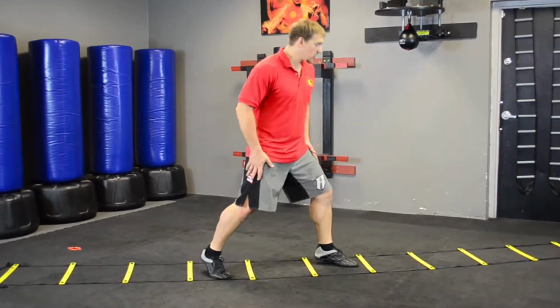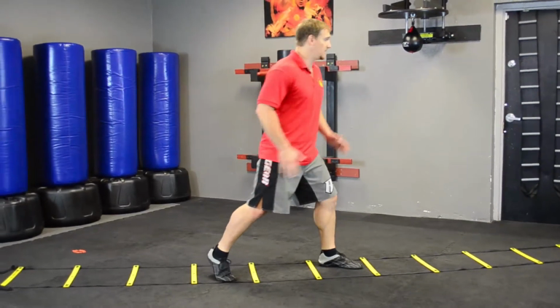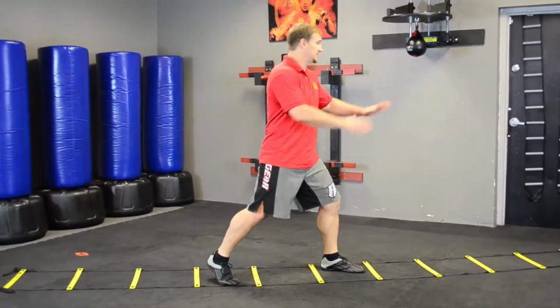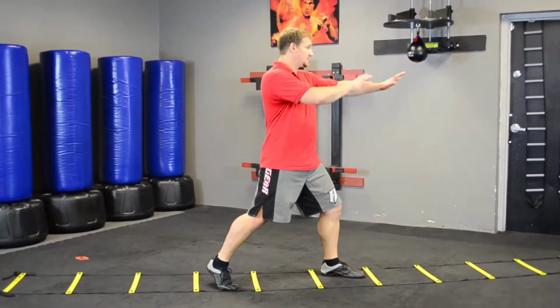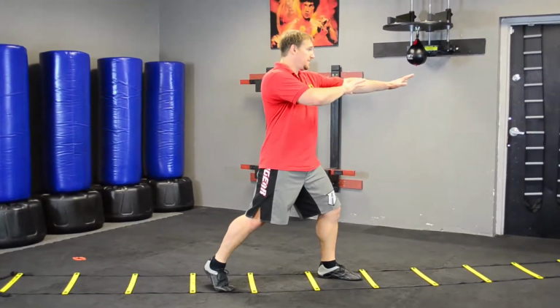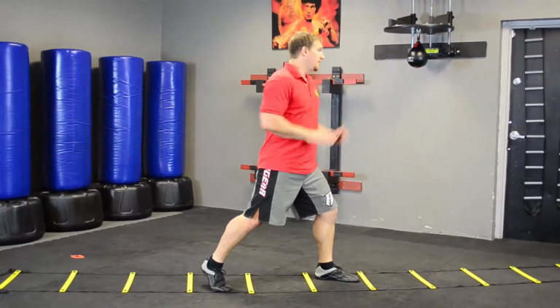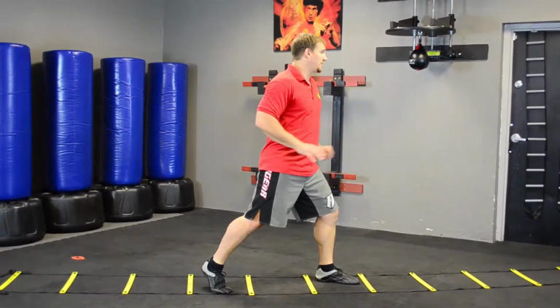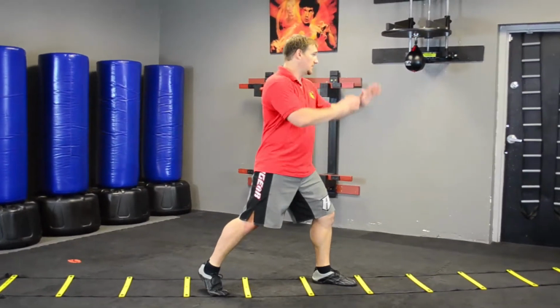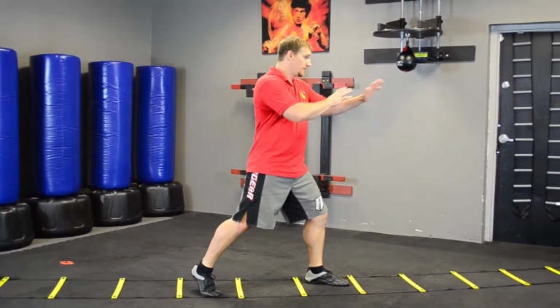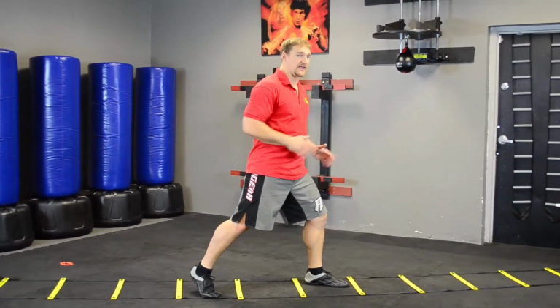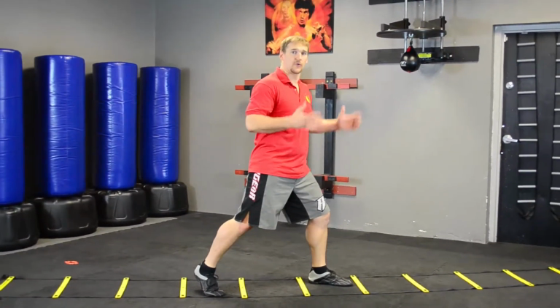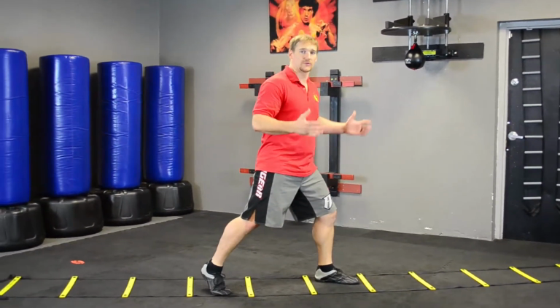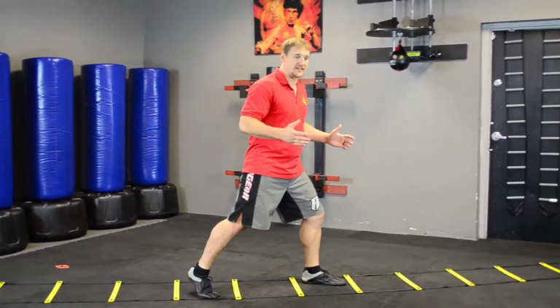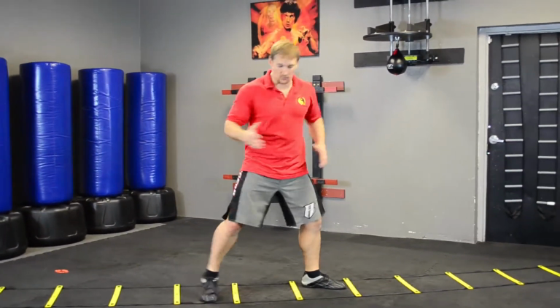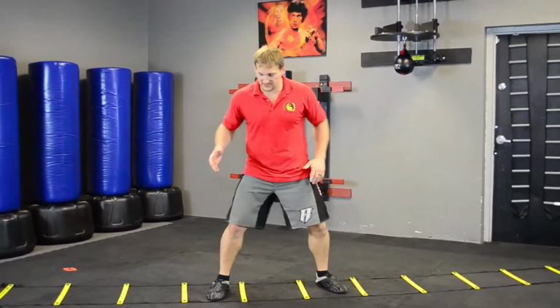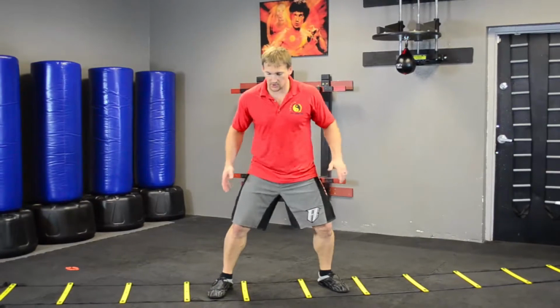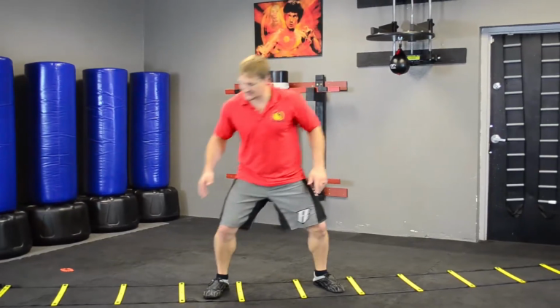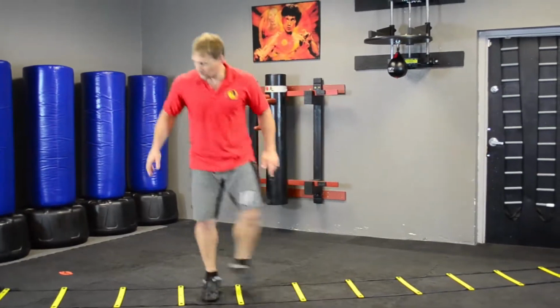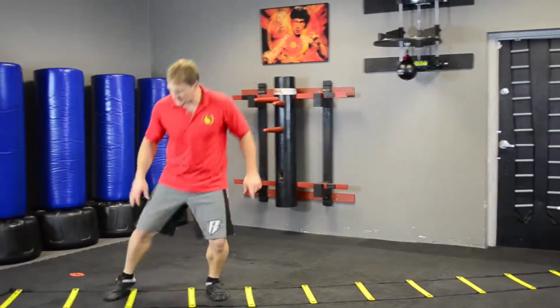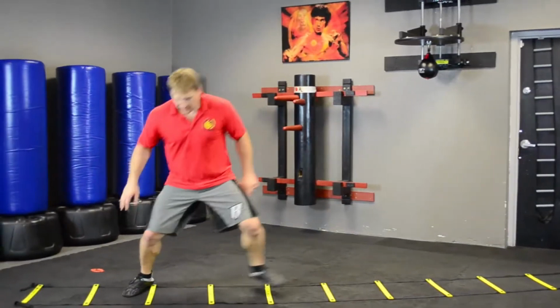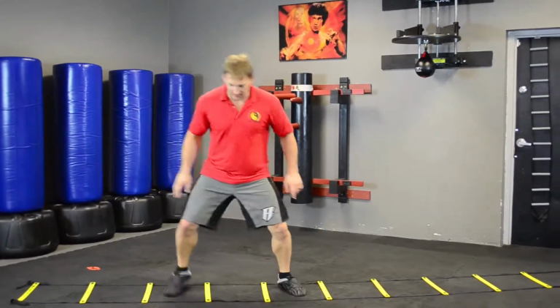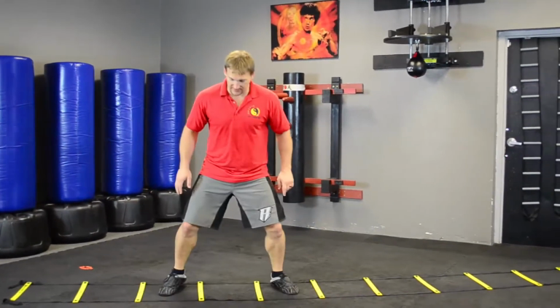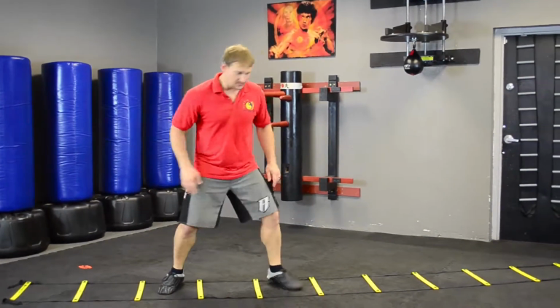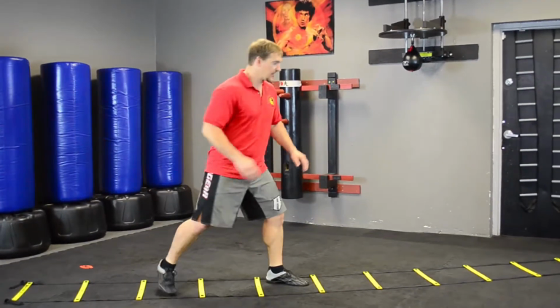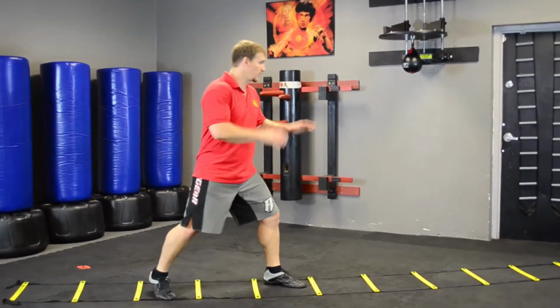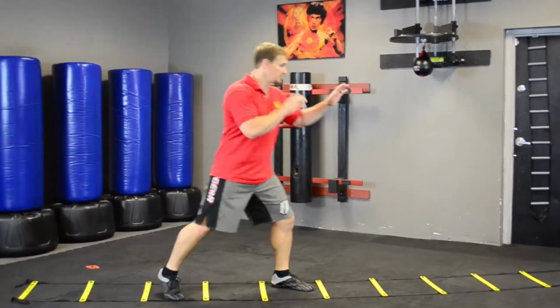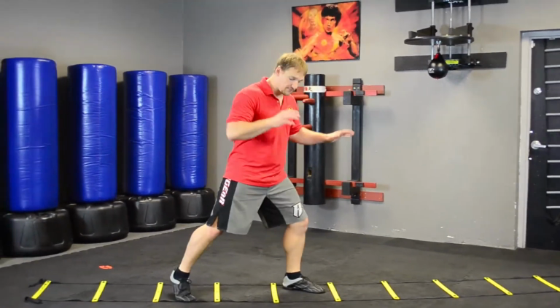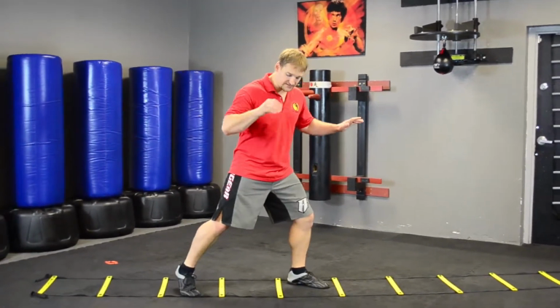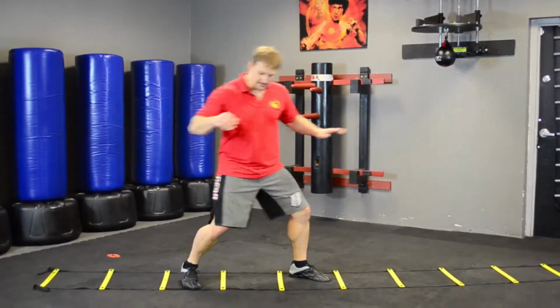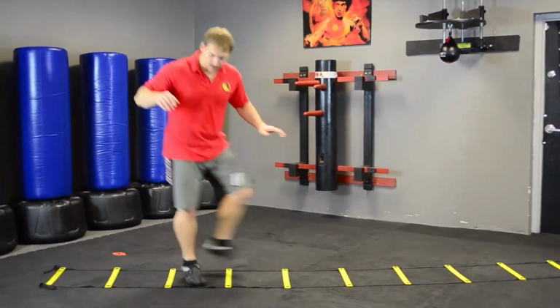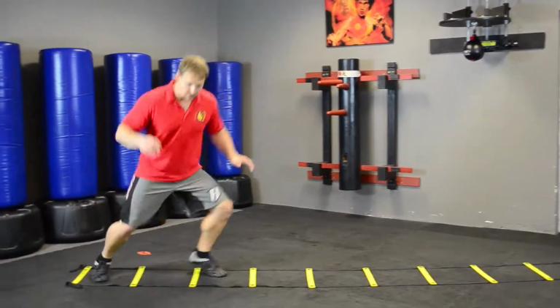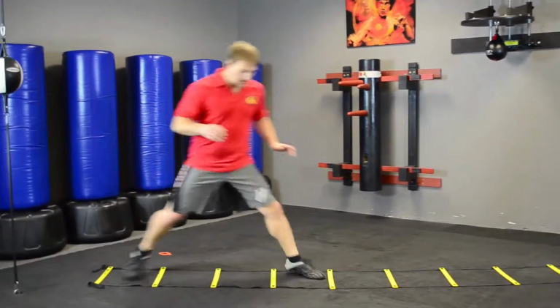I'm also trying to keep my stance facing like a real stance. I don't want to start turning sideways — I want to try and stay in my stance.